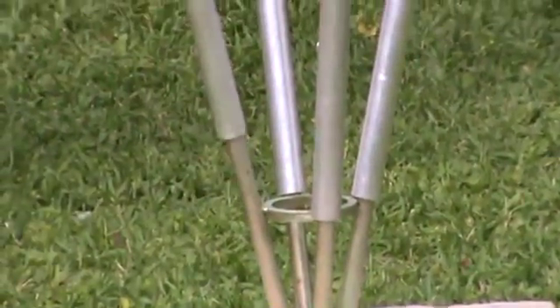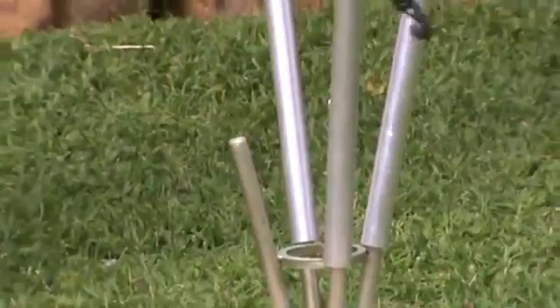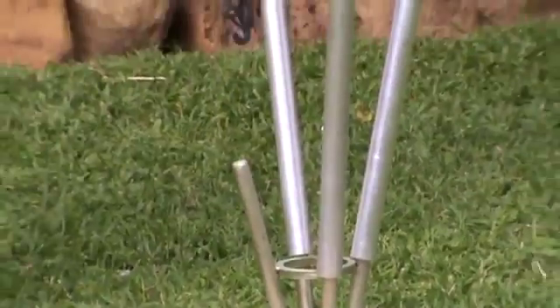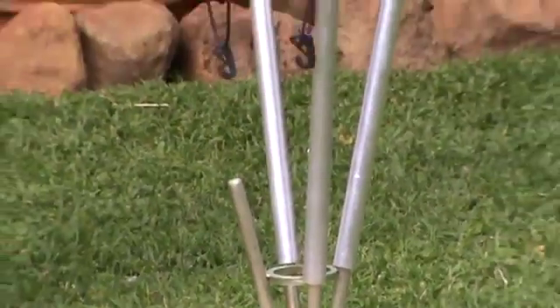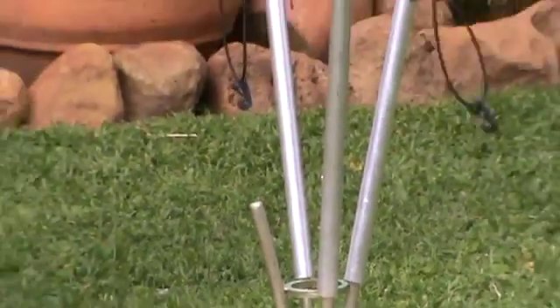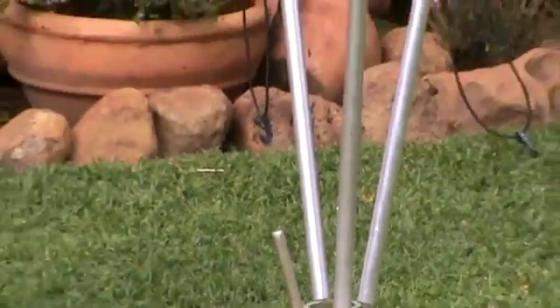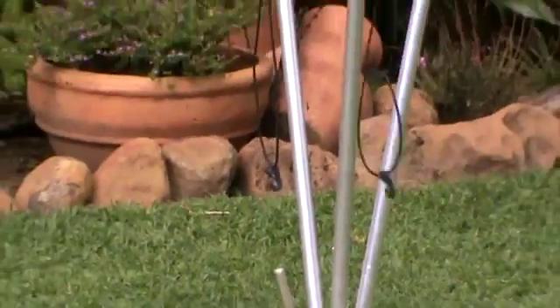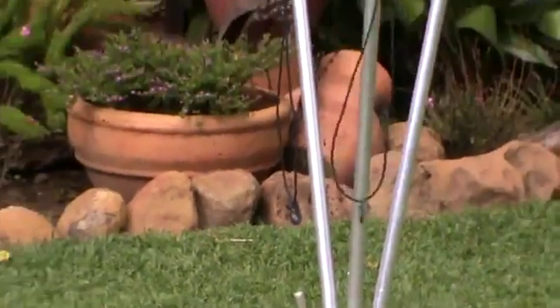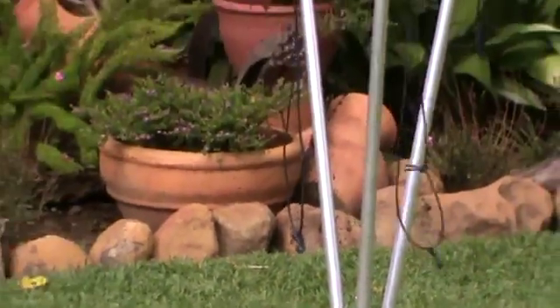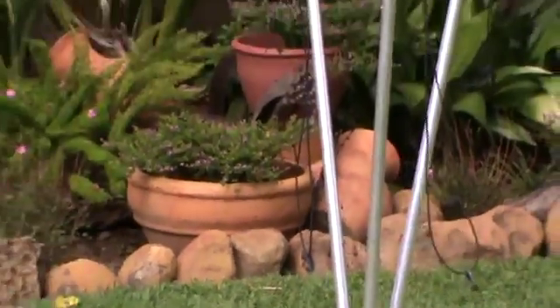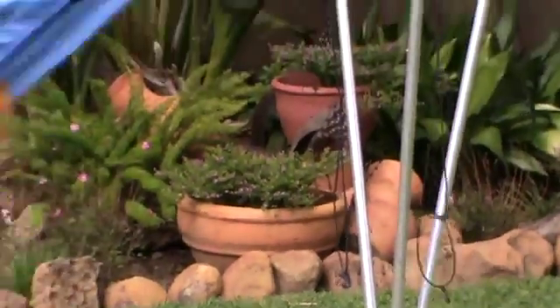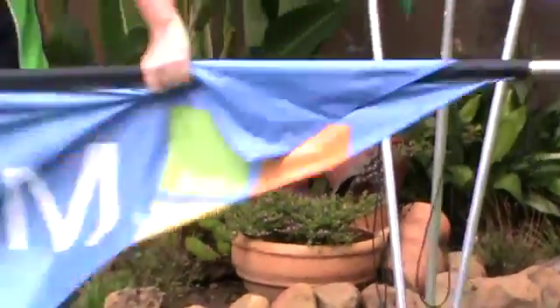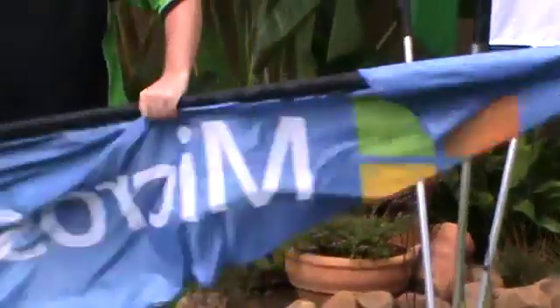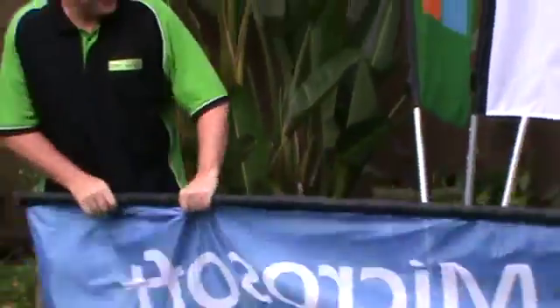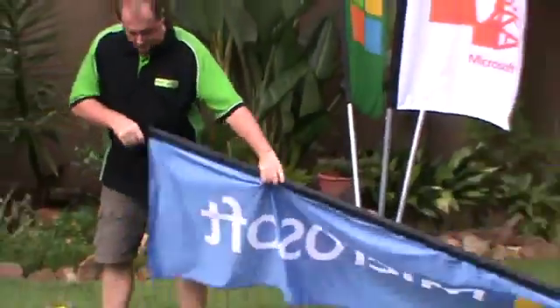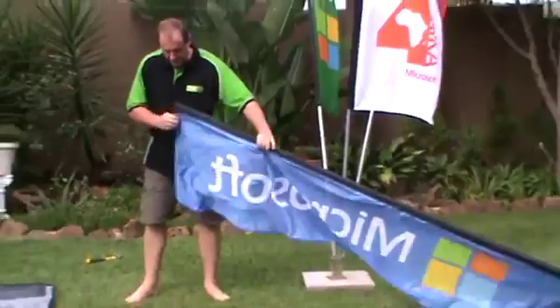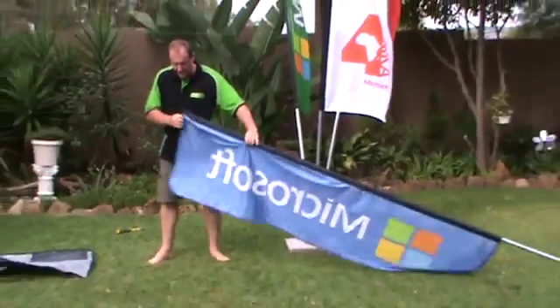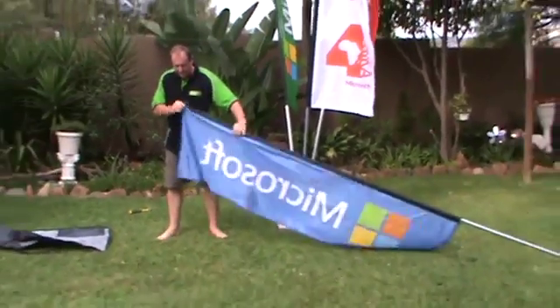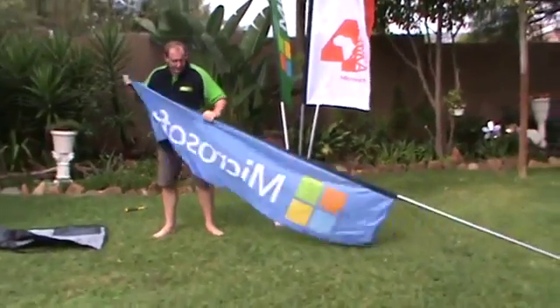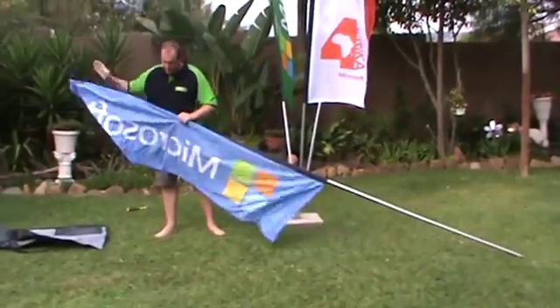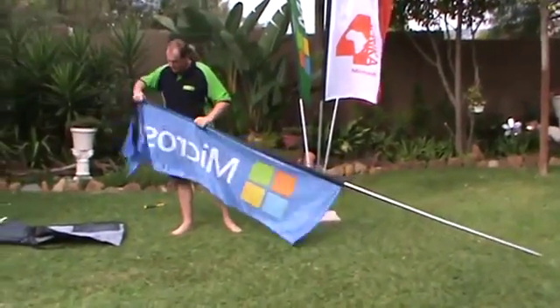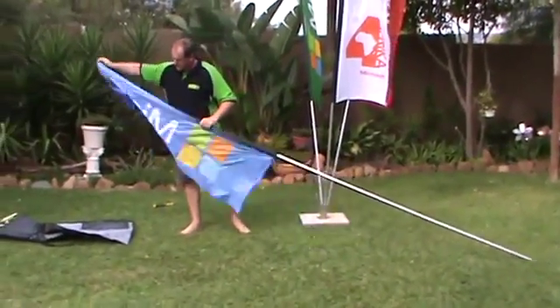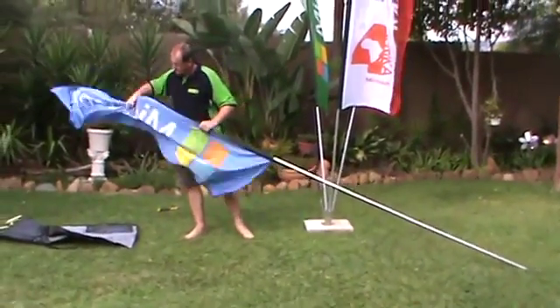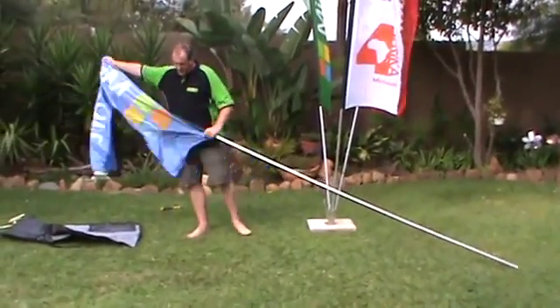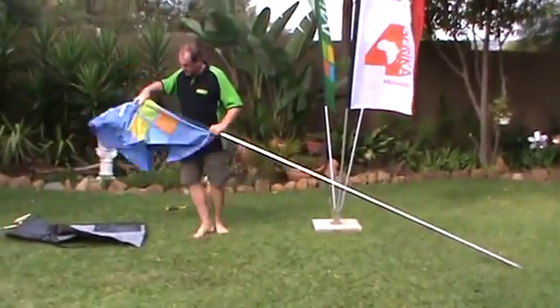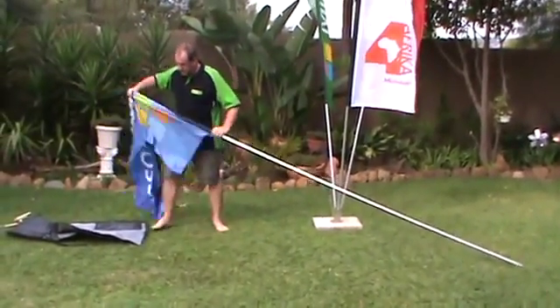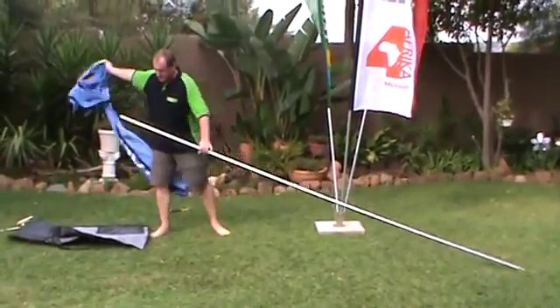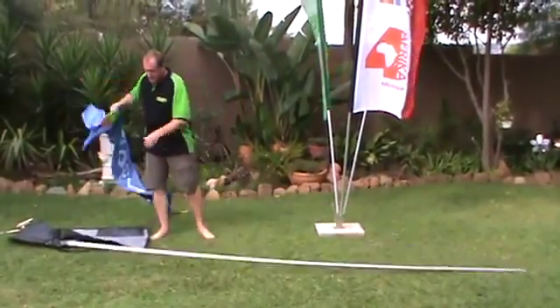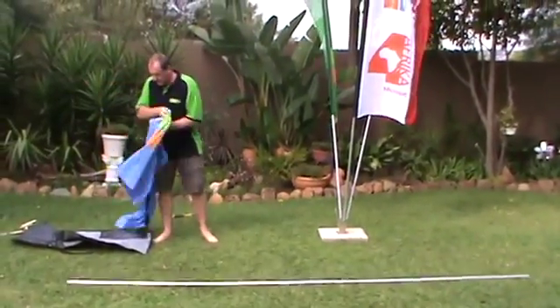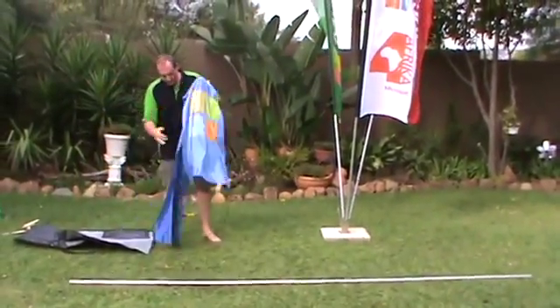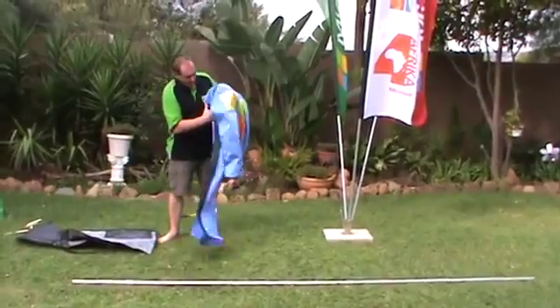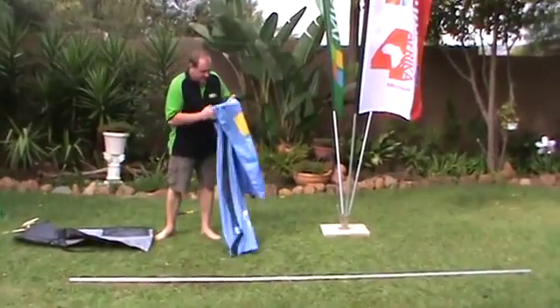You start on one side, take the pole out, grab the flag at the top, pull it out. You can leave the pole for later.